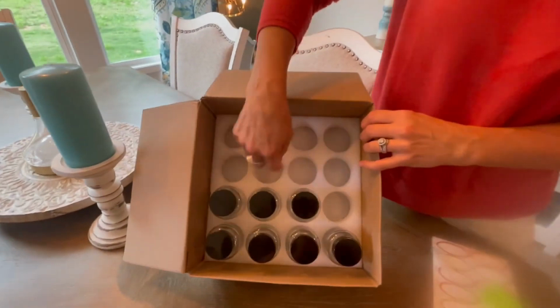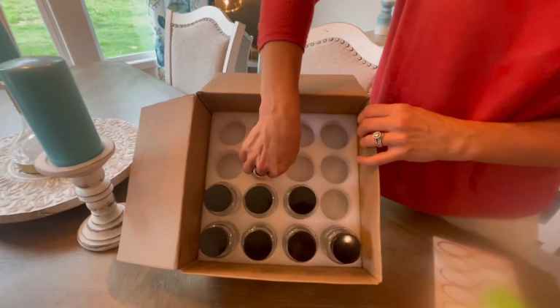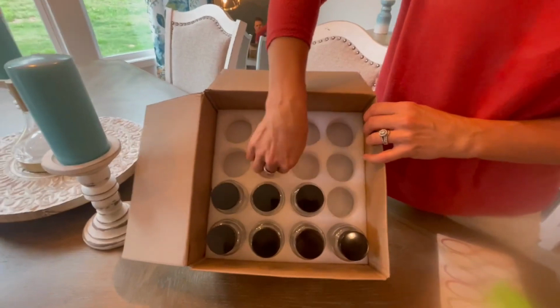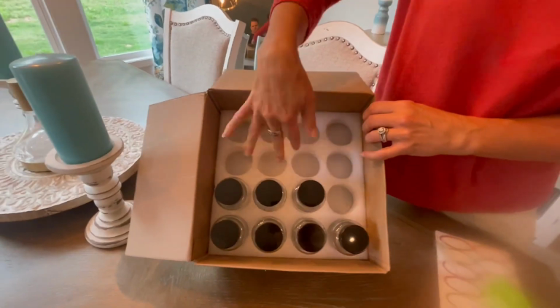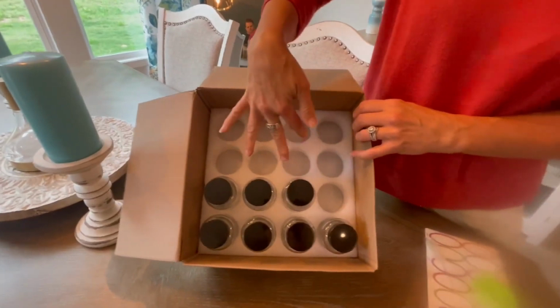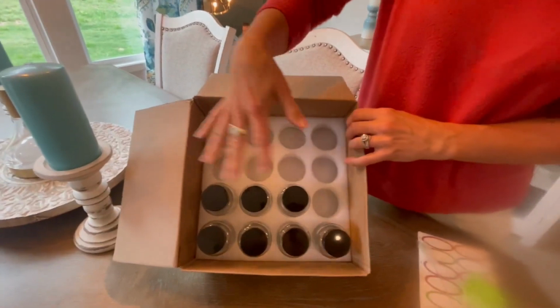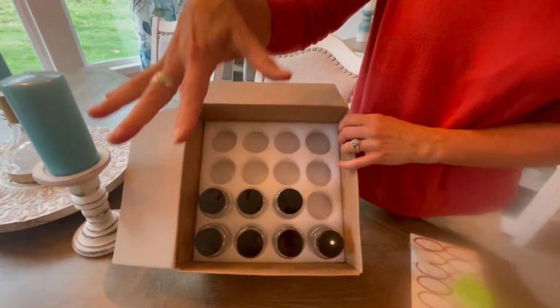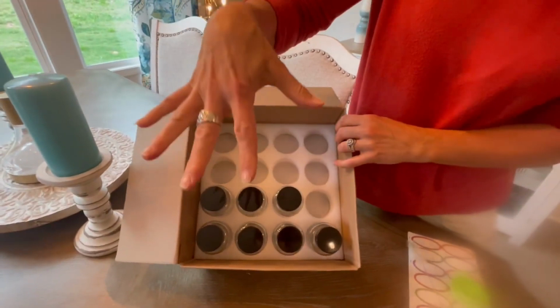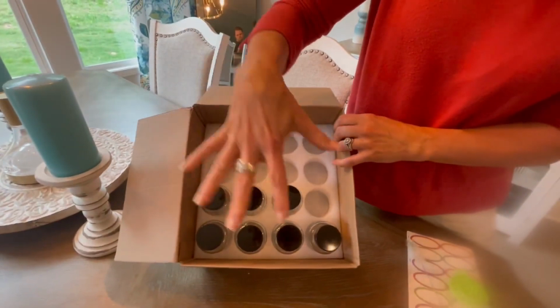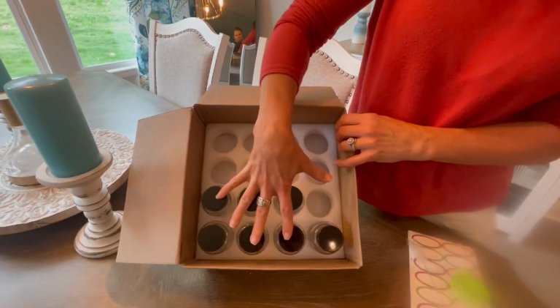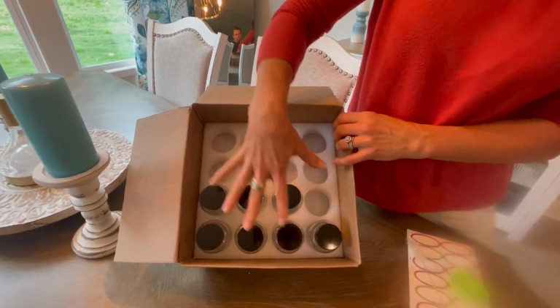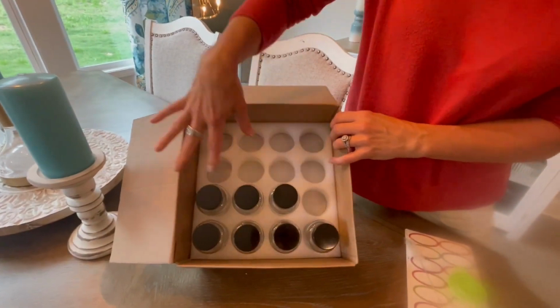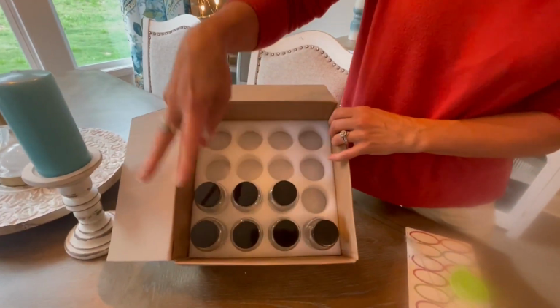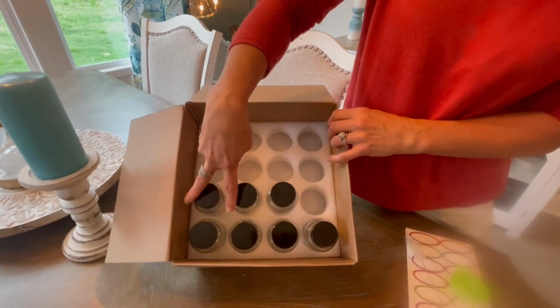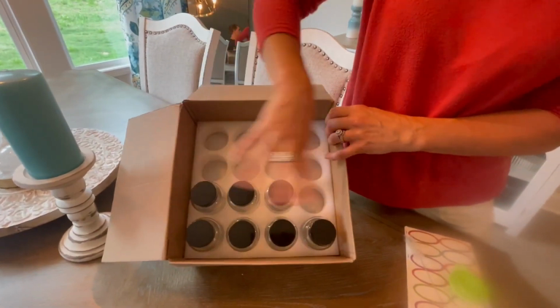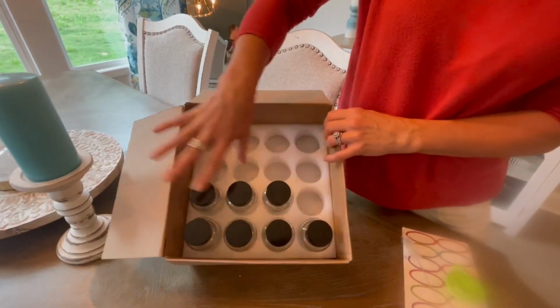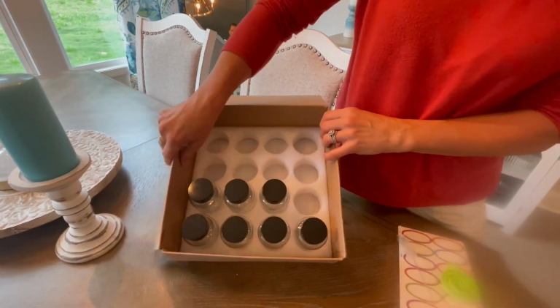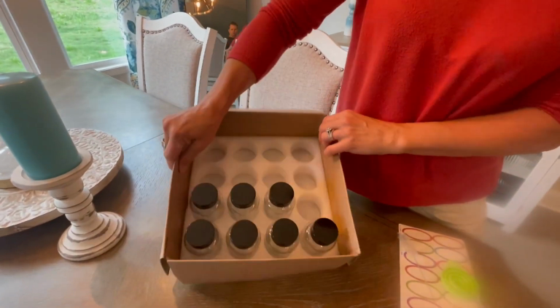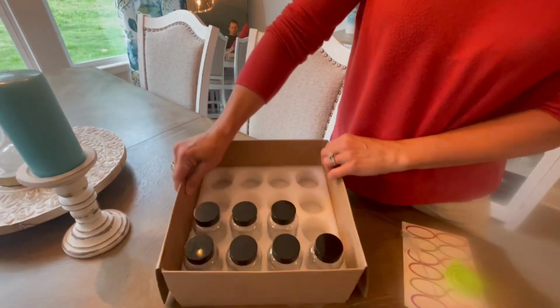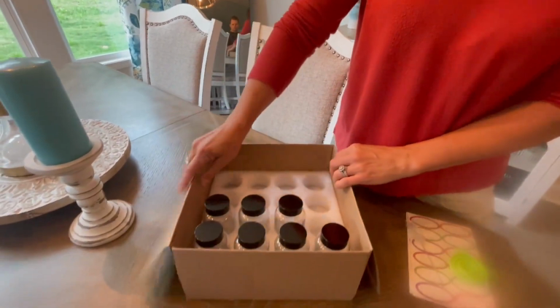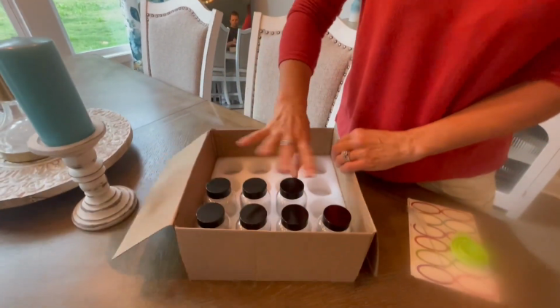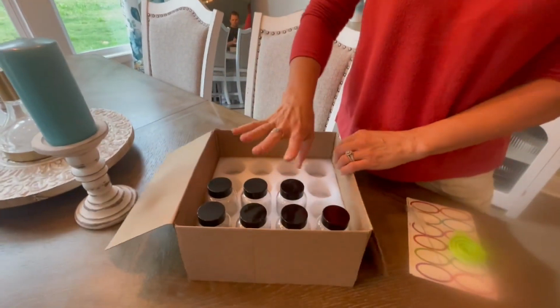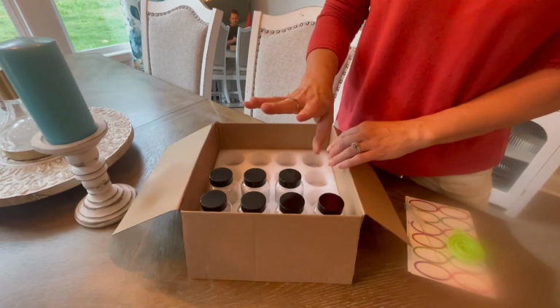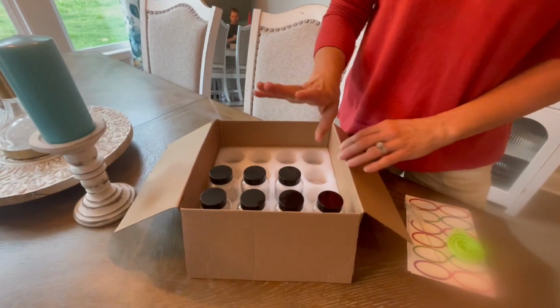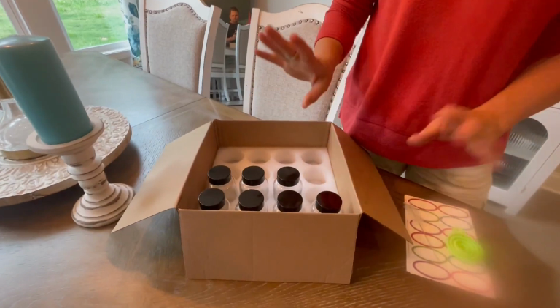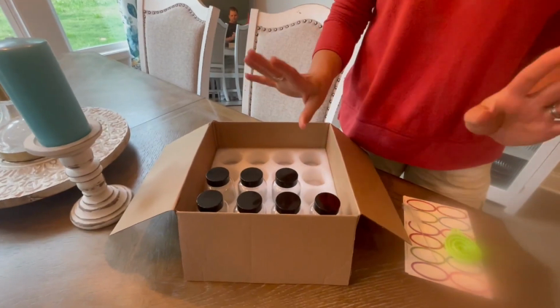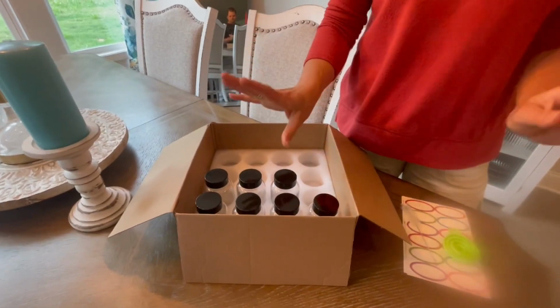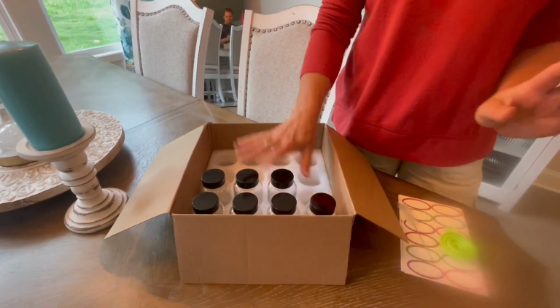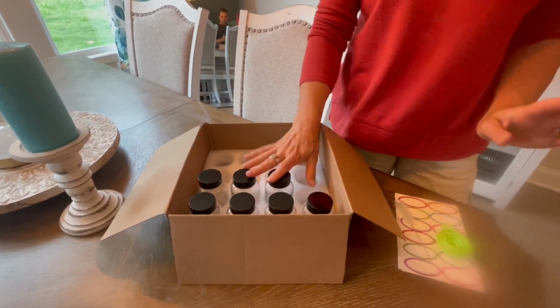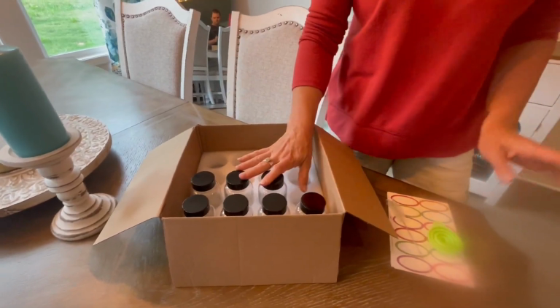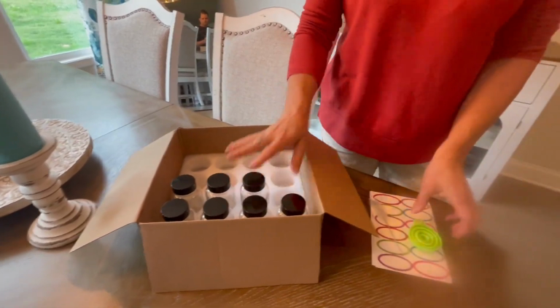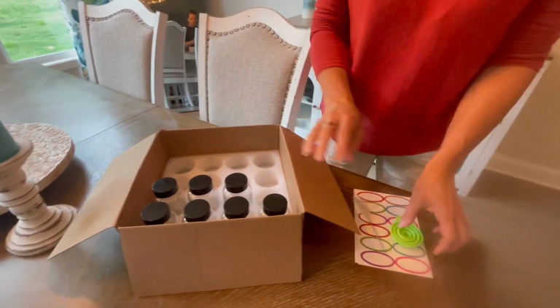Just with this nice foam, and then there was another section of foam that fit on top of this. So nothing was broken, everything arrived in one piece, so I really appreciate that.